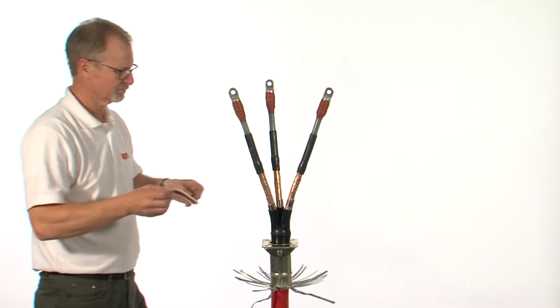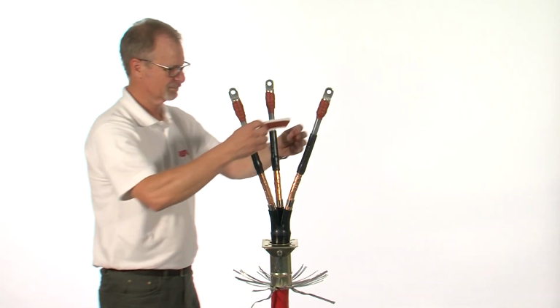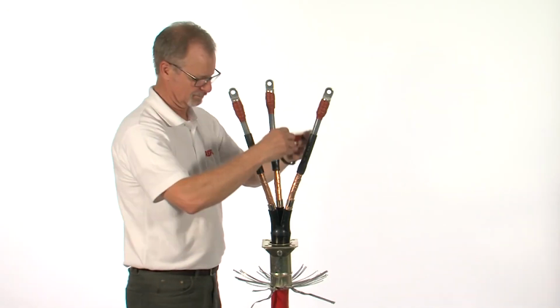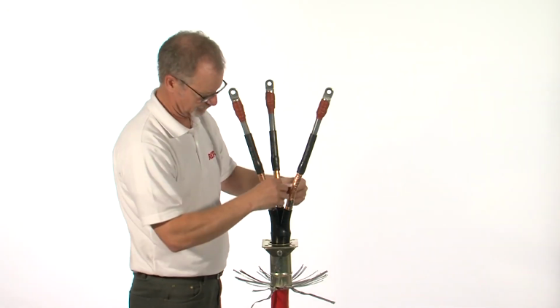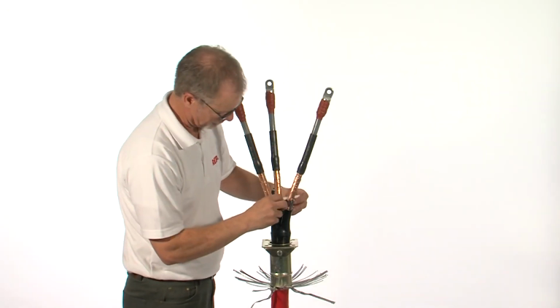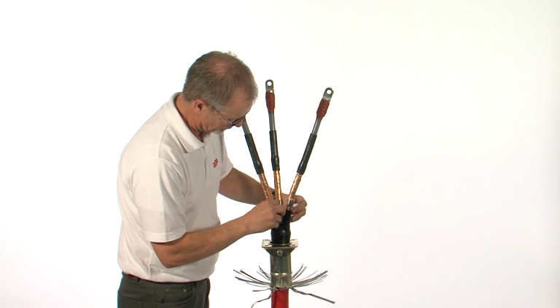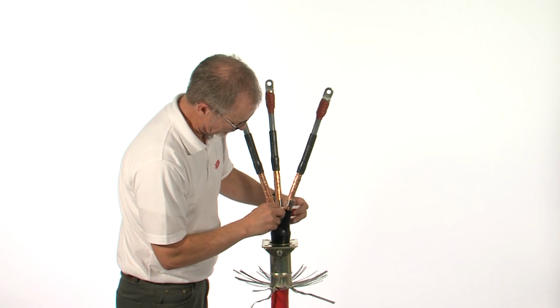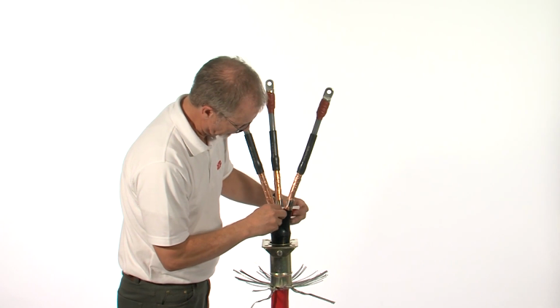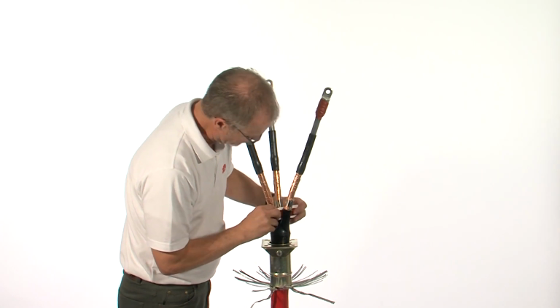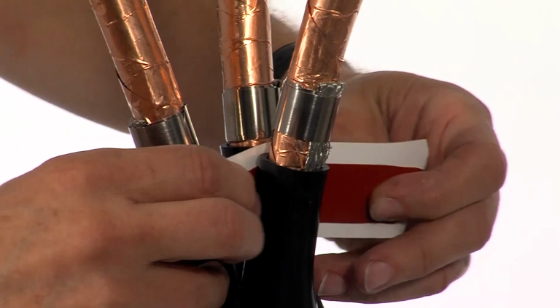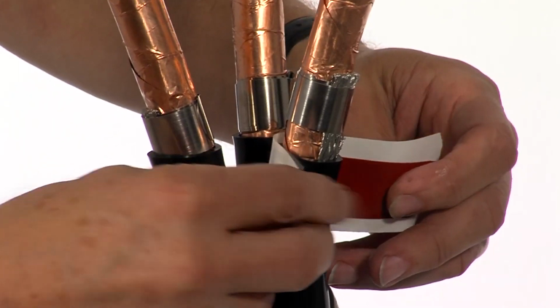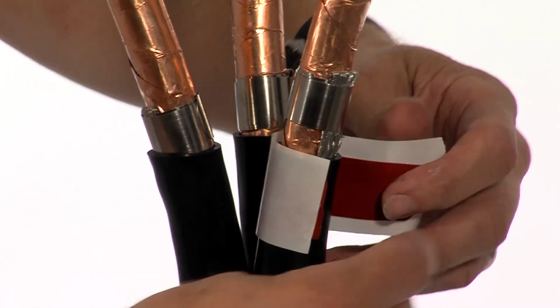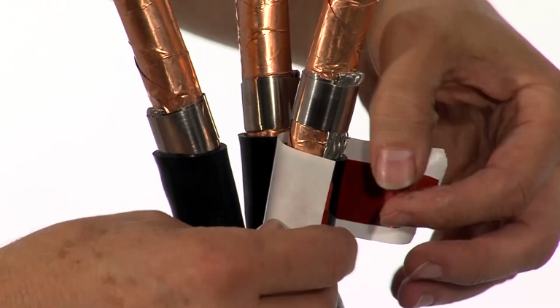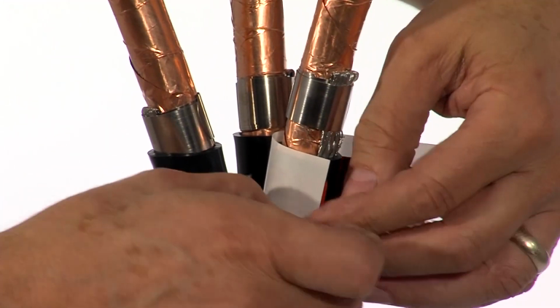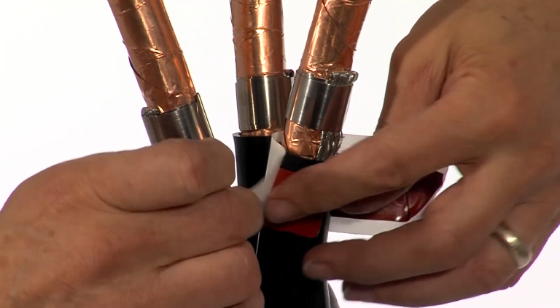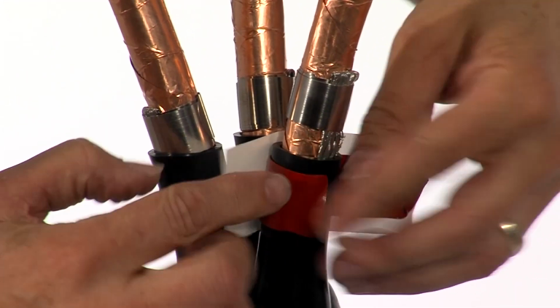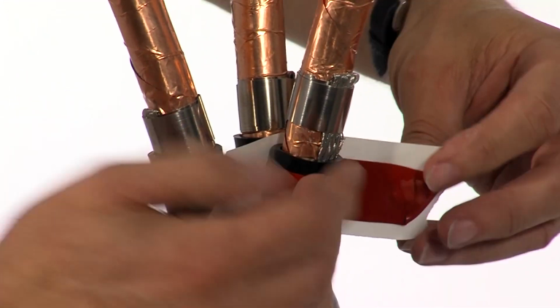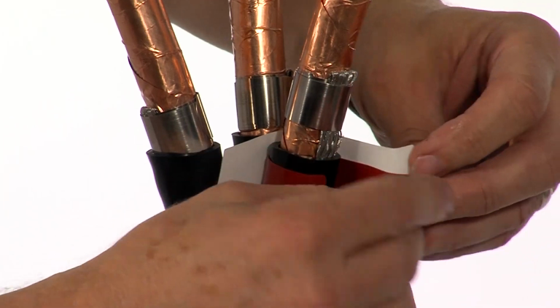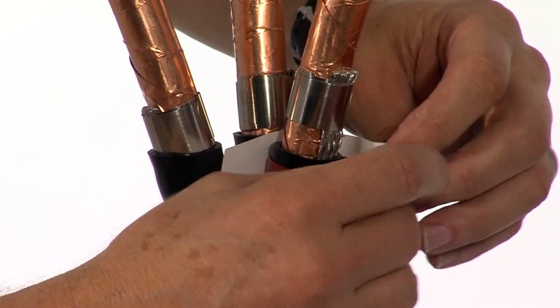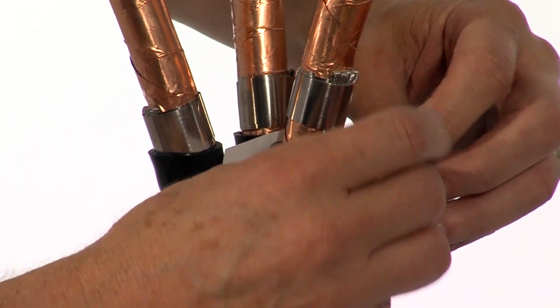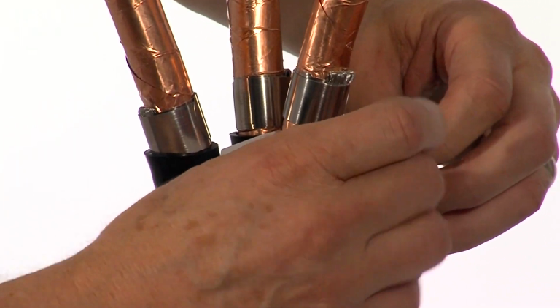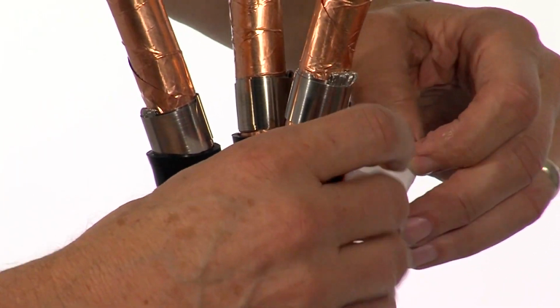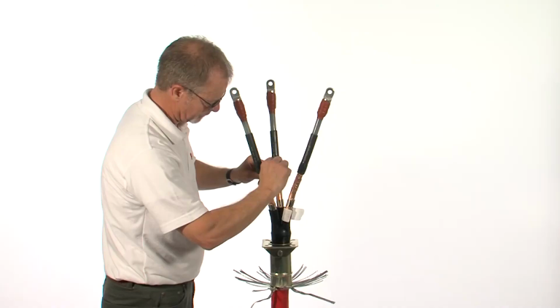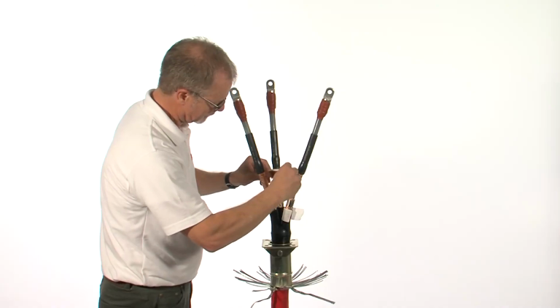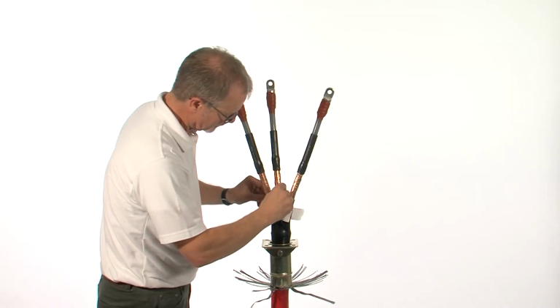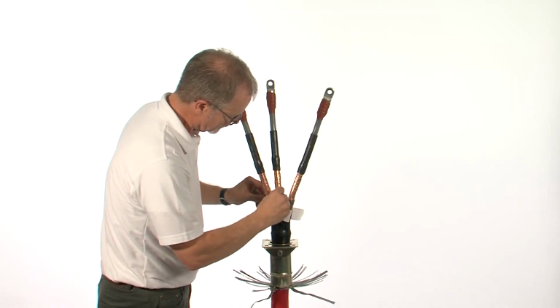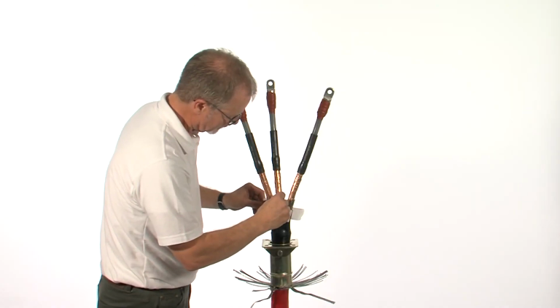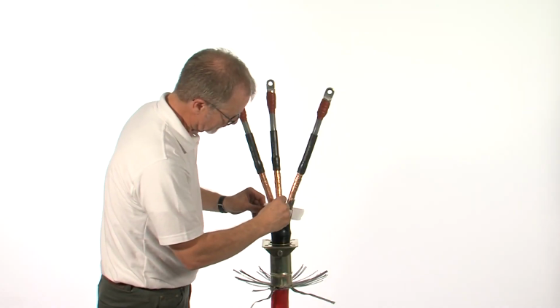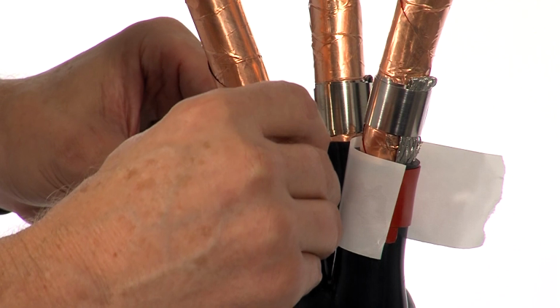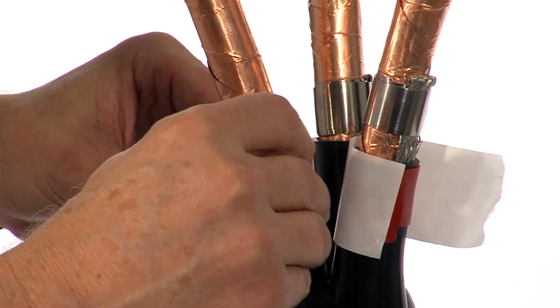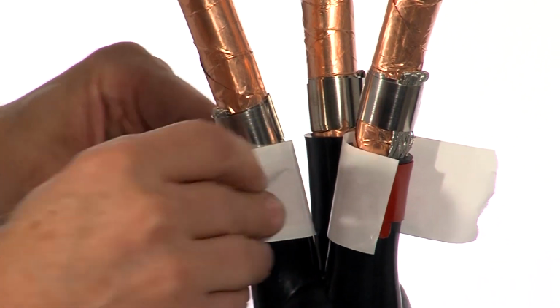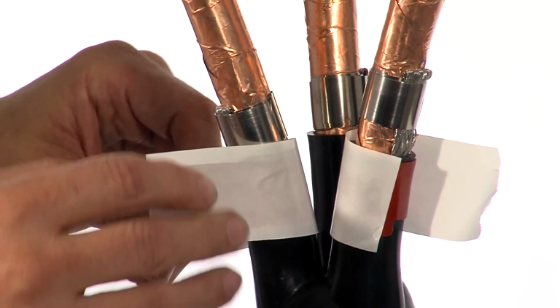Use short pieces of red mastic to wrap around the breakout fingers. Leaving the backing paper in place prevents the mastic from sticking together.